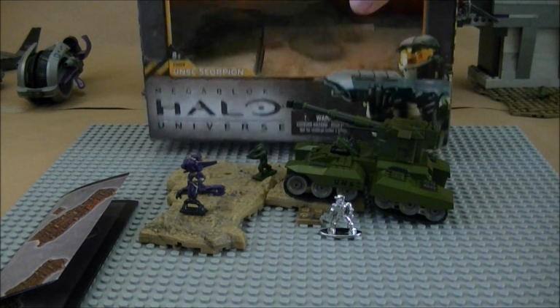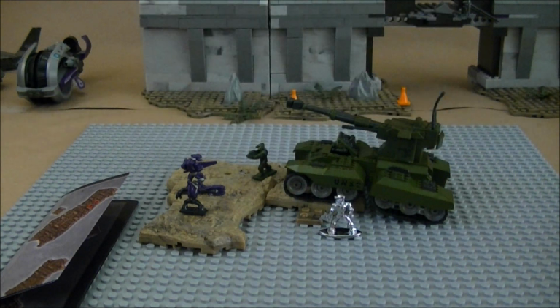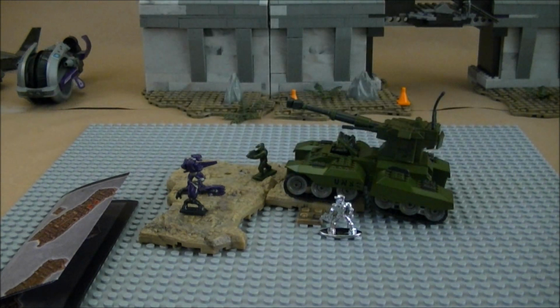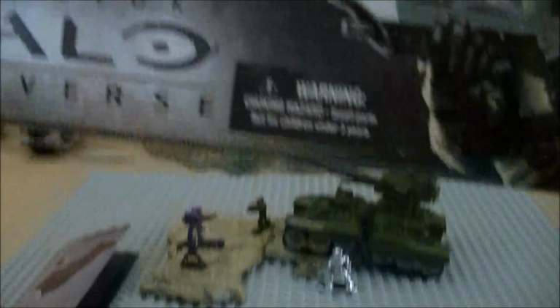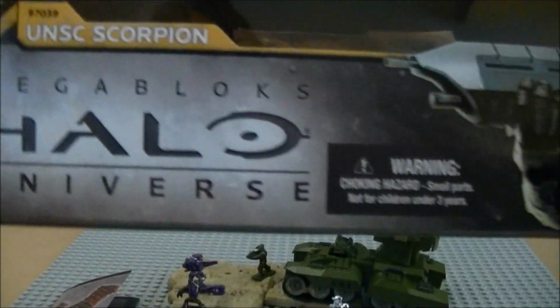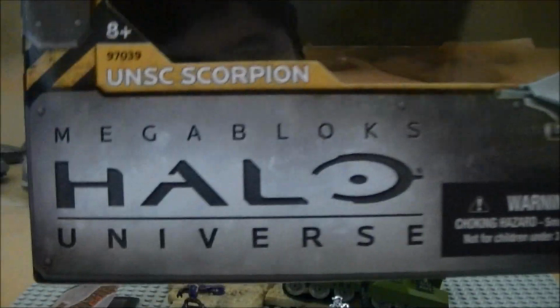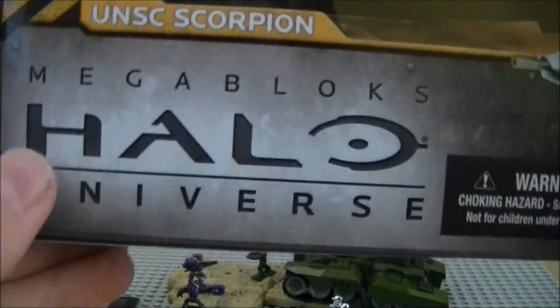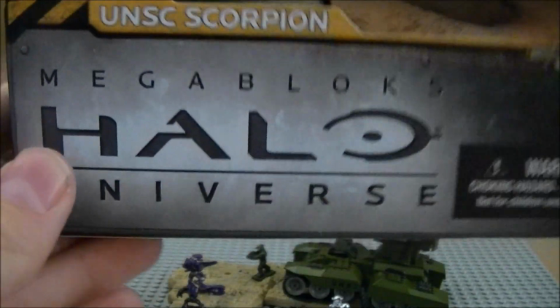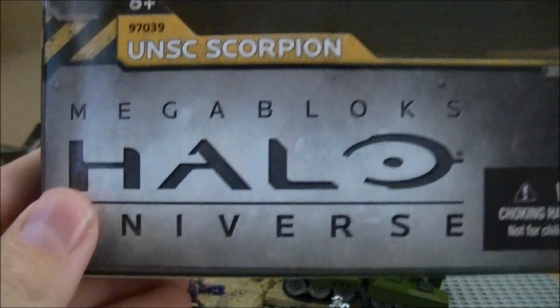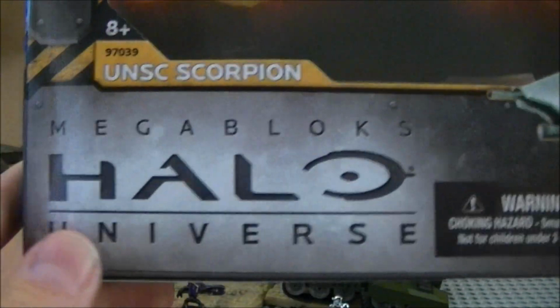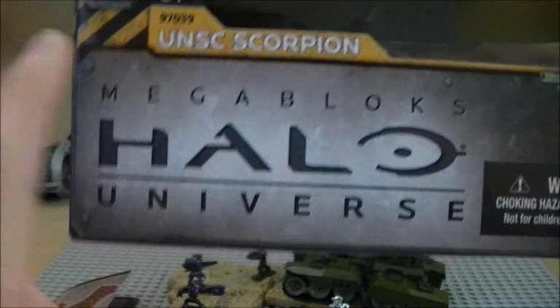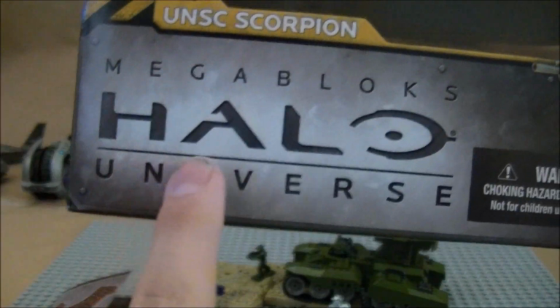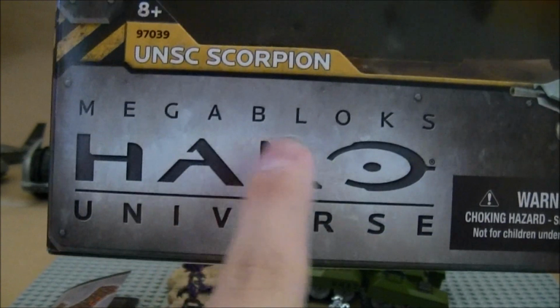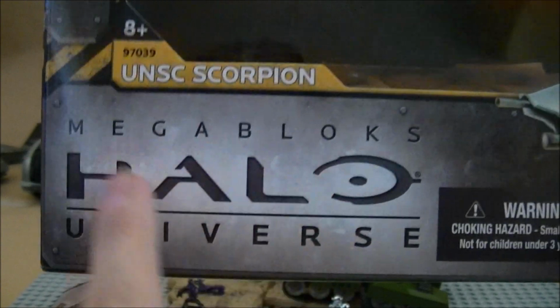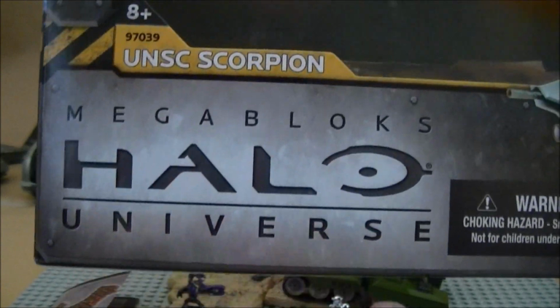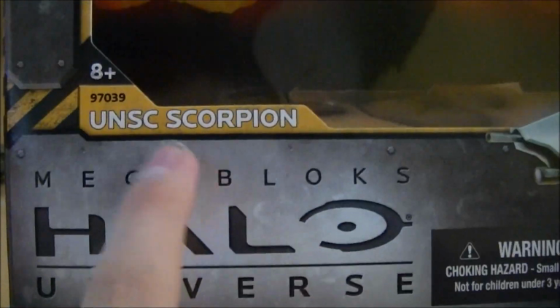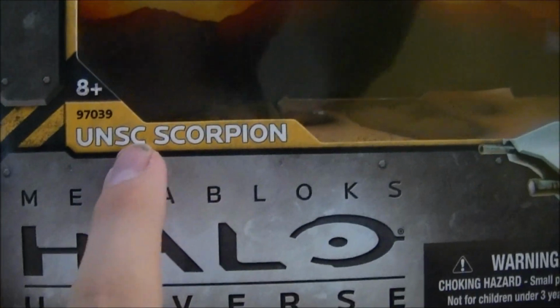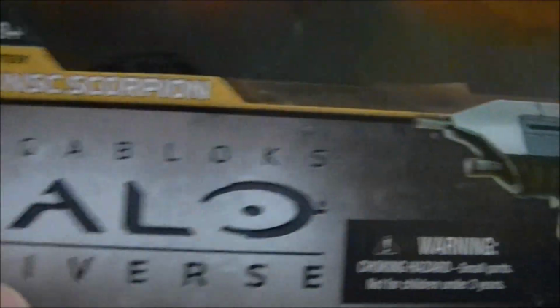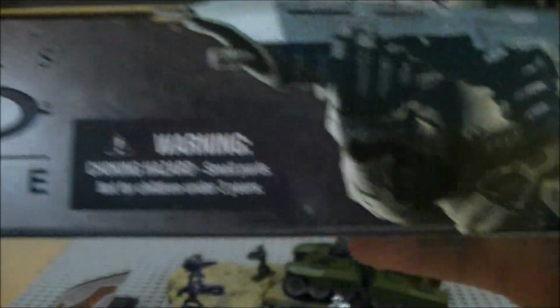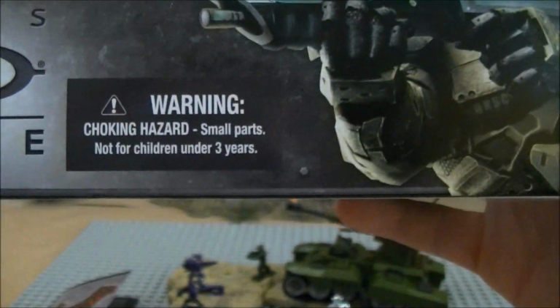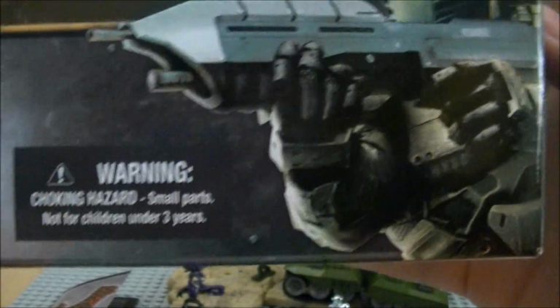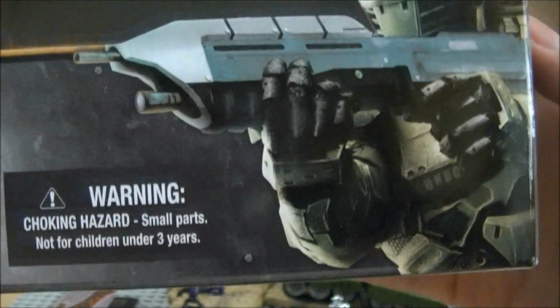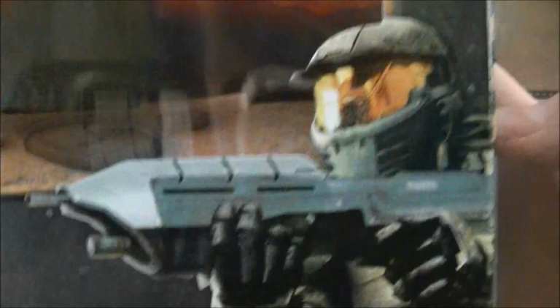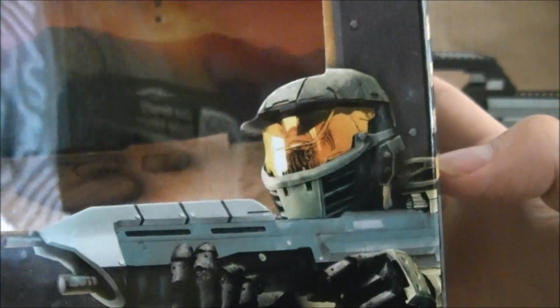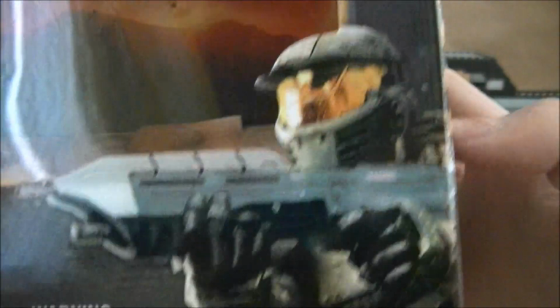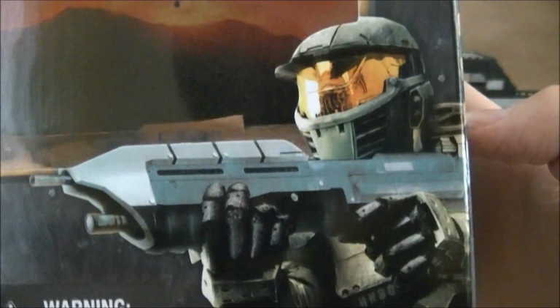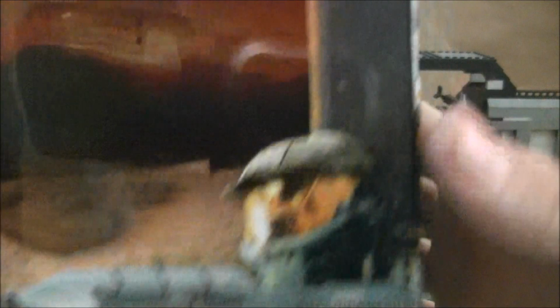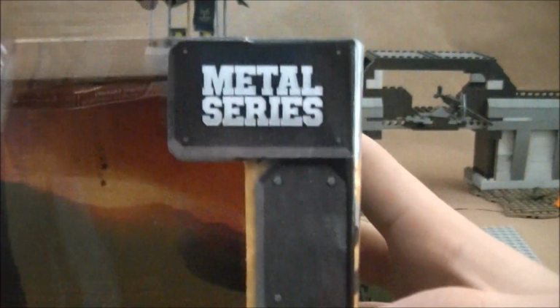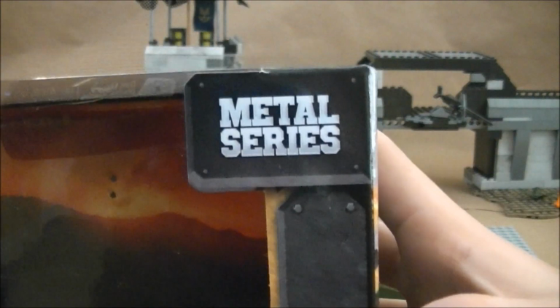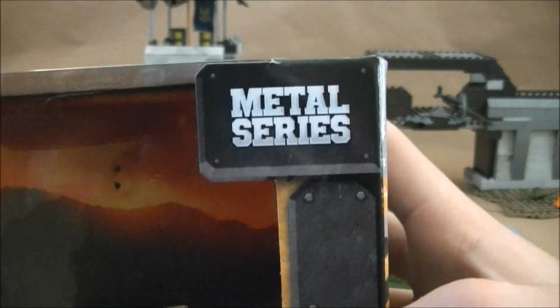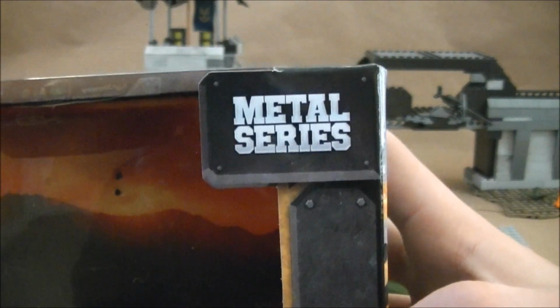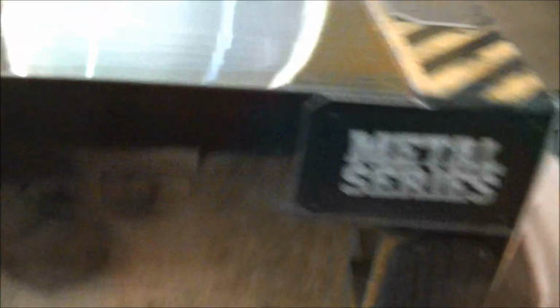Let me show you the box. It's fairly big compared to the last one, the Warthog. It has the Mega Bloks Halo Universe logo on it, the same information, the usual warning stuff, then the same Spartan, and still the Metal series.